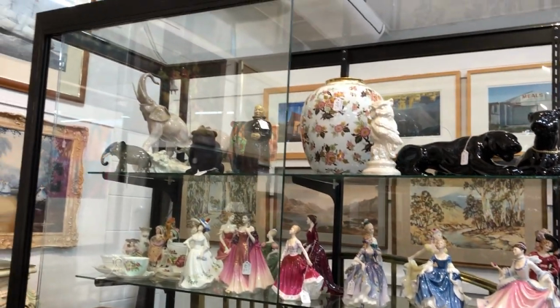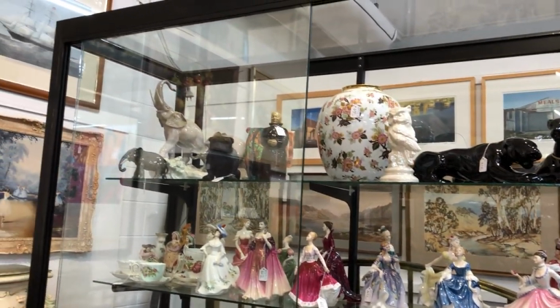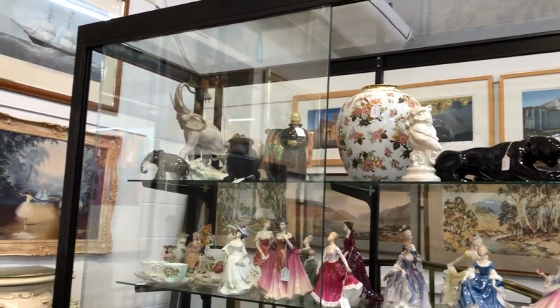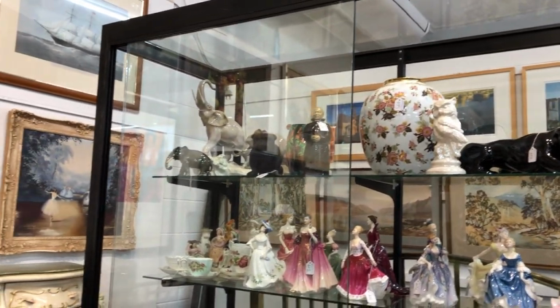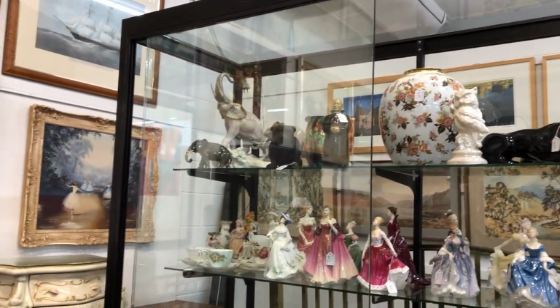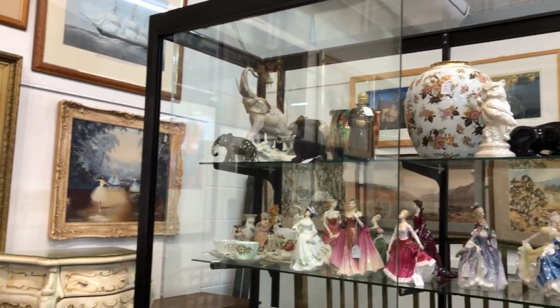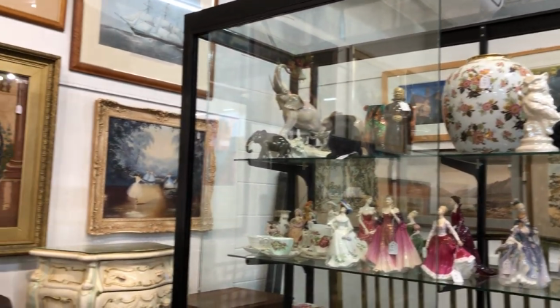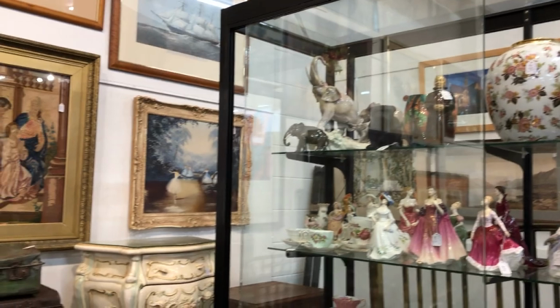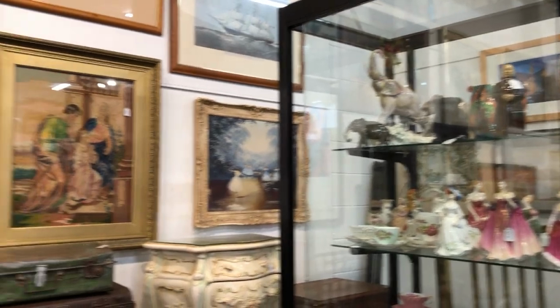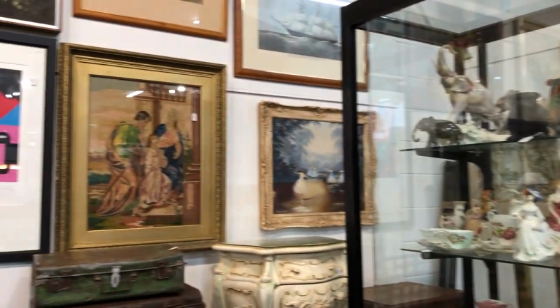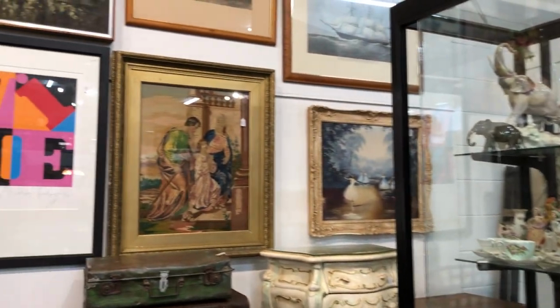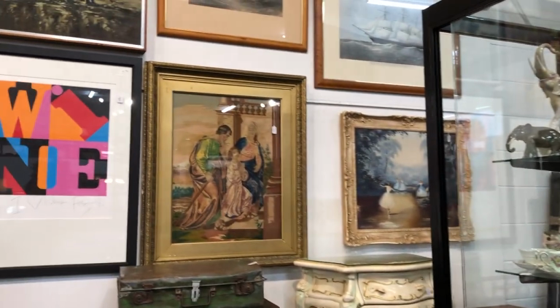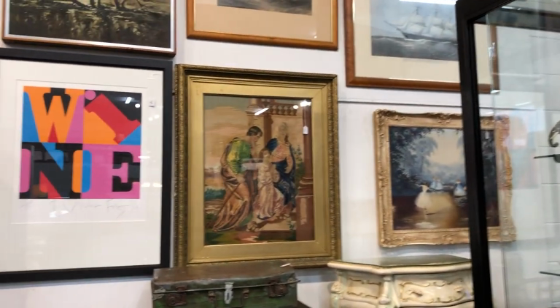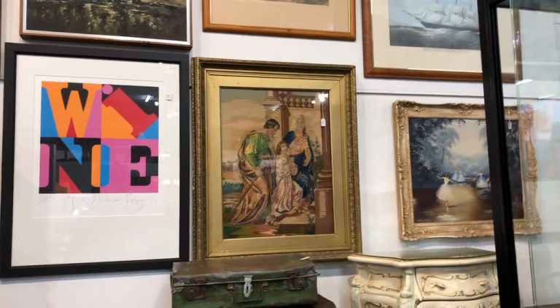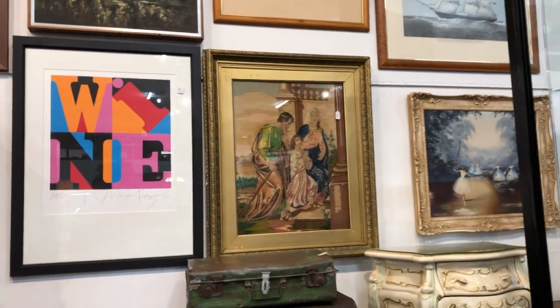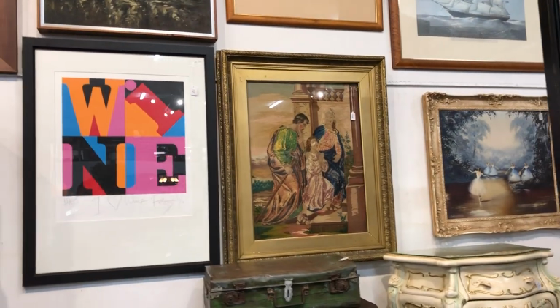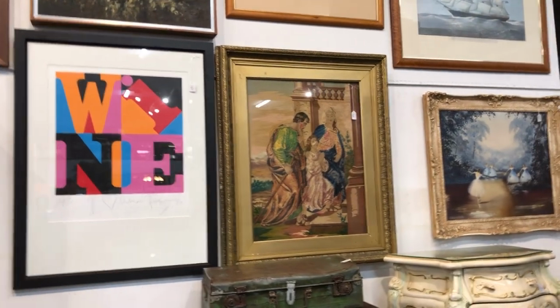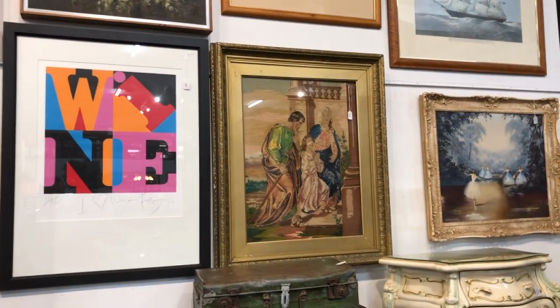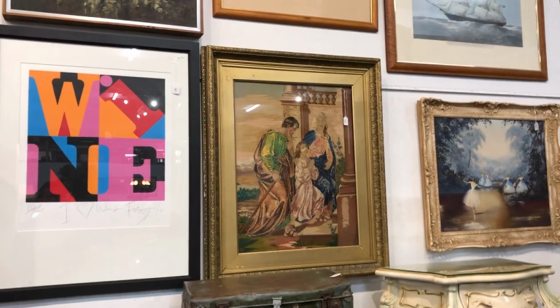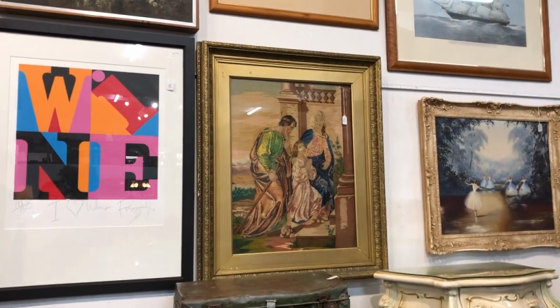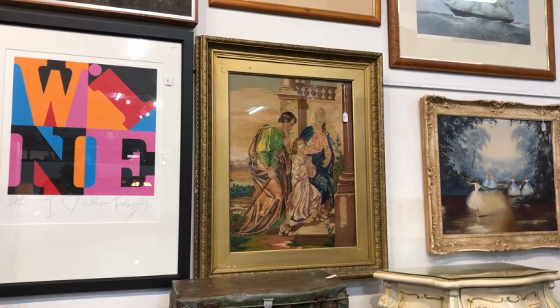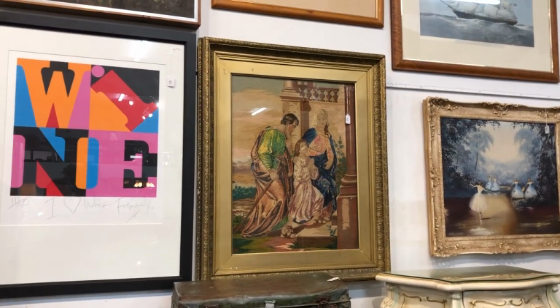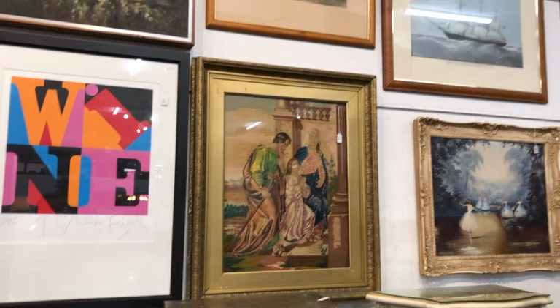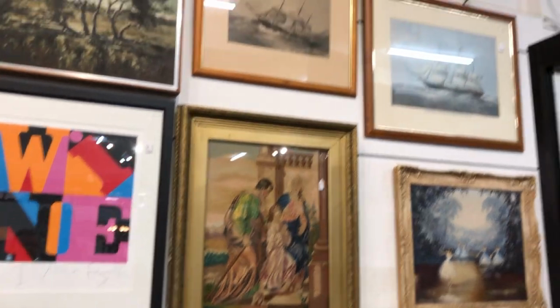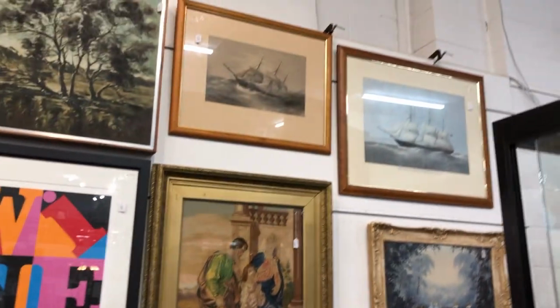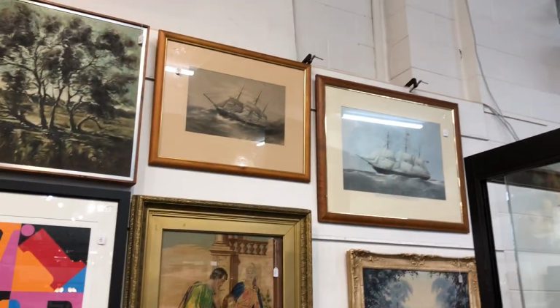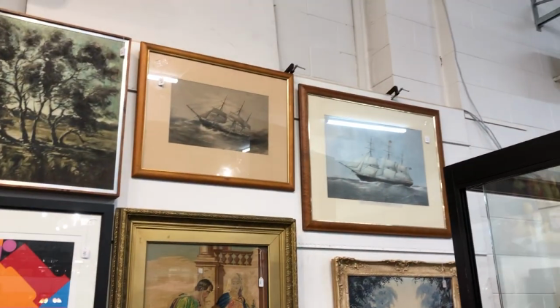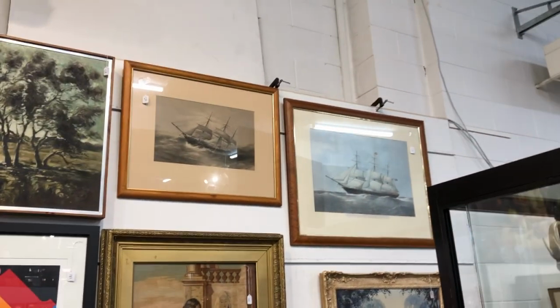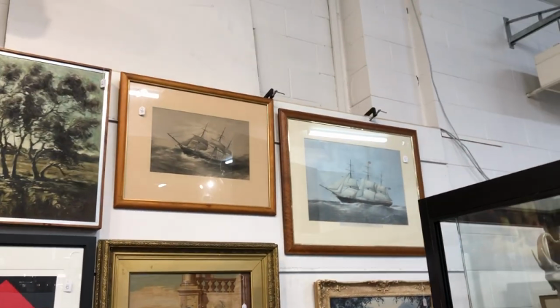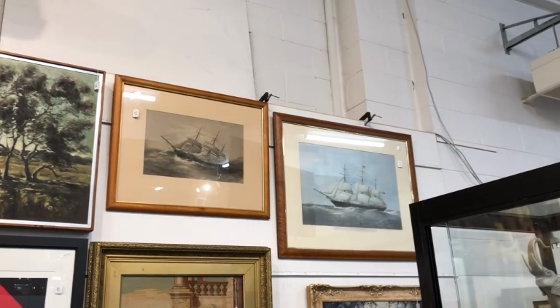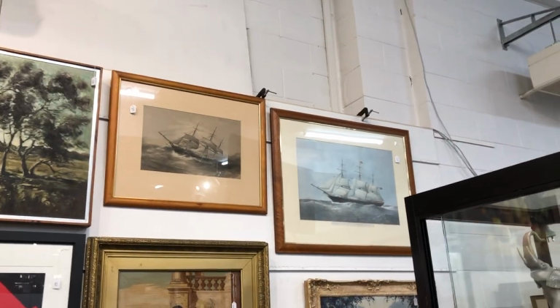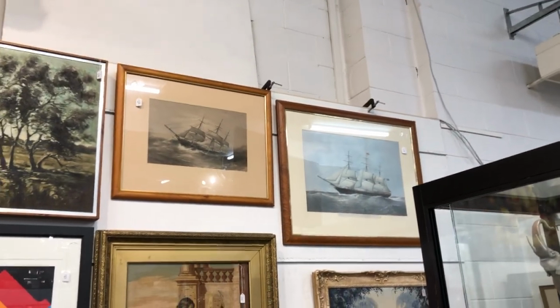Doulton figurines, looks like Limoges, maybe Shelley and Royal Albert. Another good lot of Doulton here. Kalto at the top of the German figurines. The embroidery is certainly 19th century. Other good ship studies, other aquatint engravings.